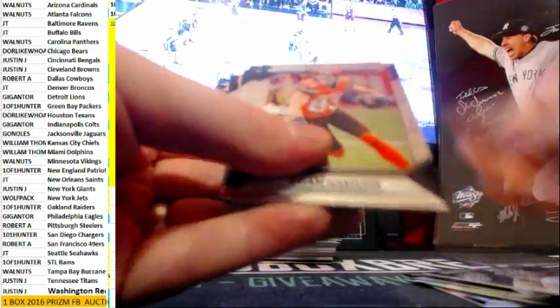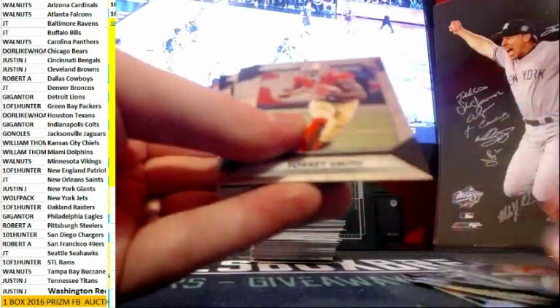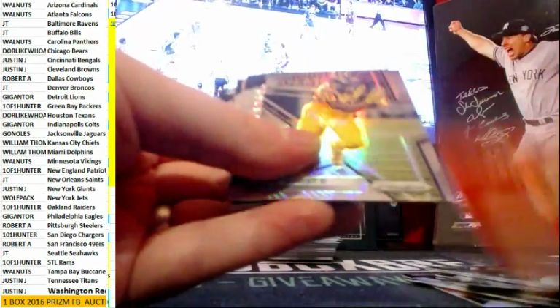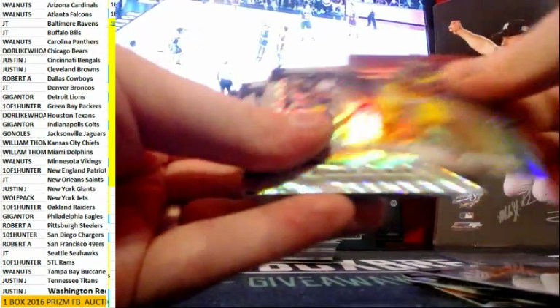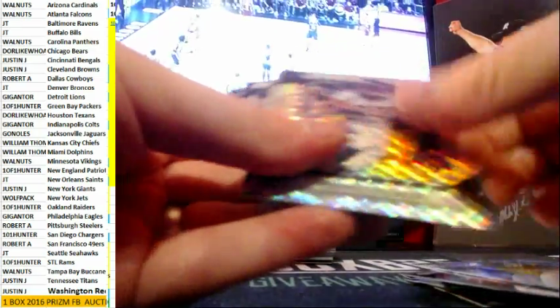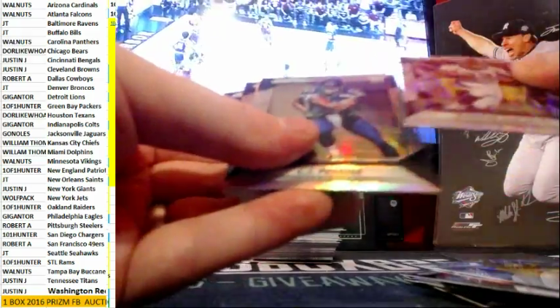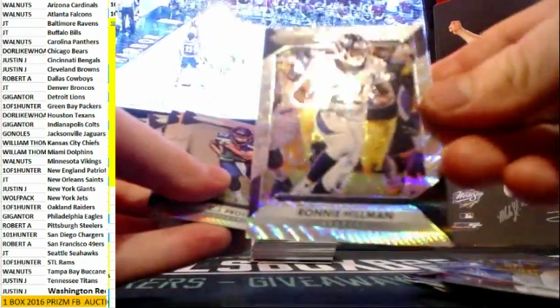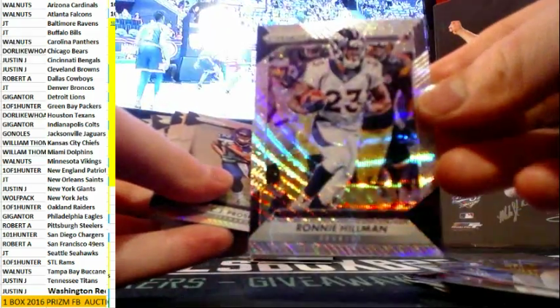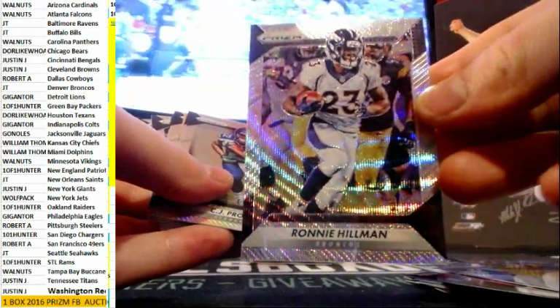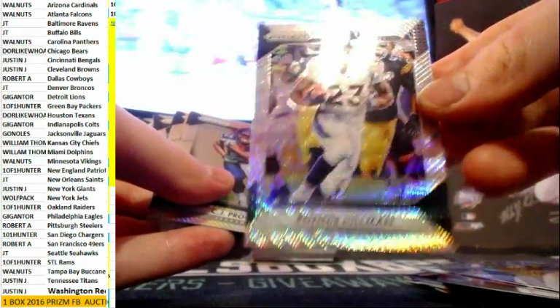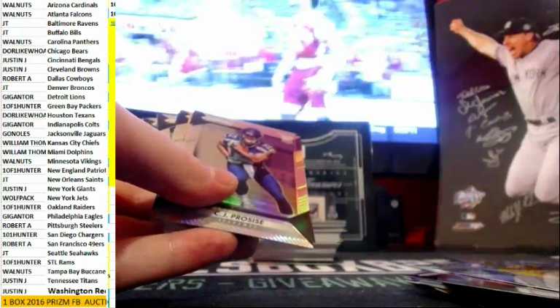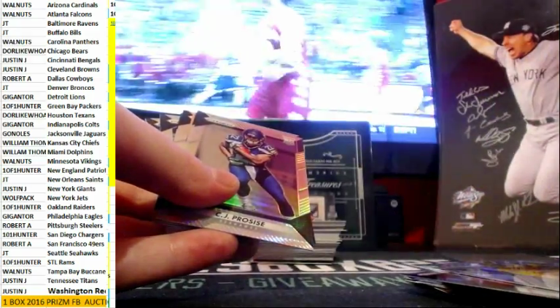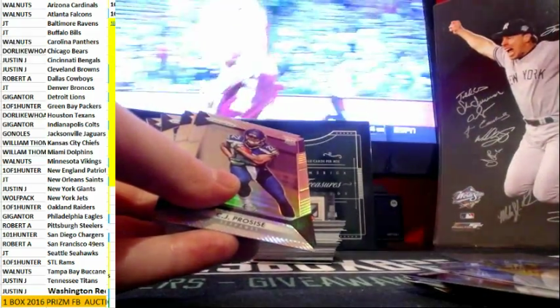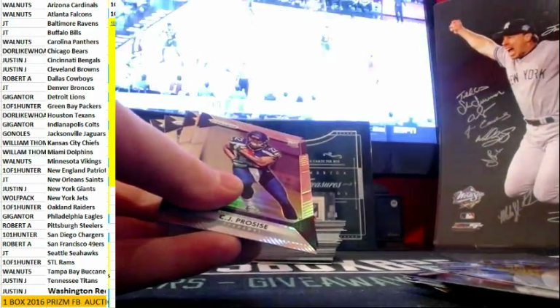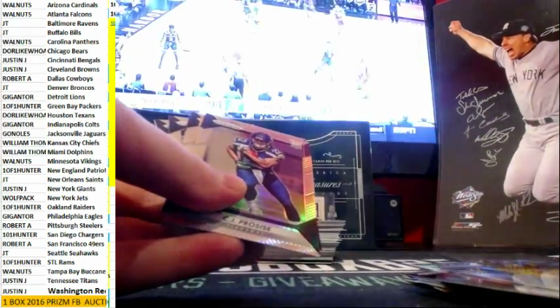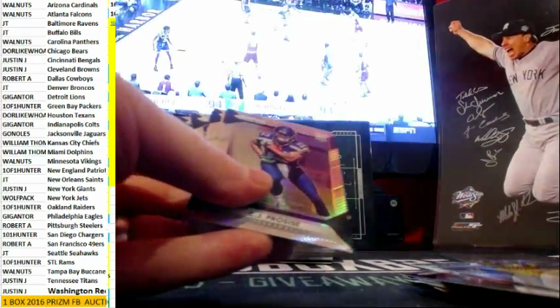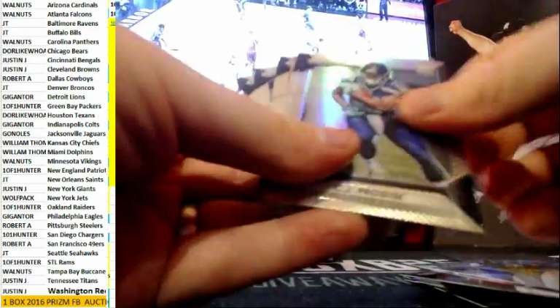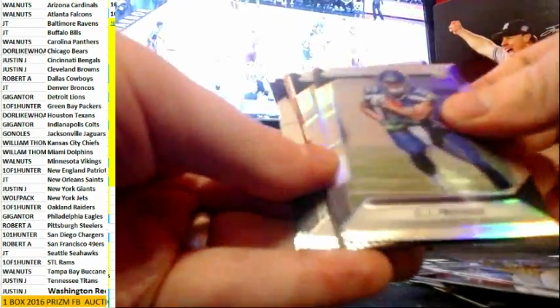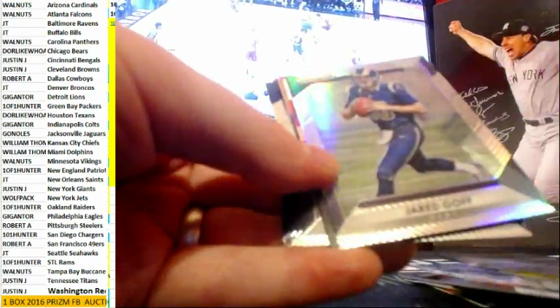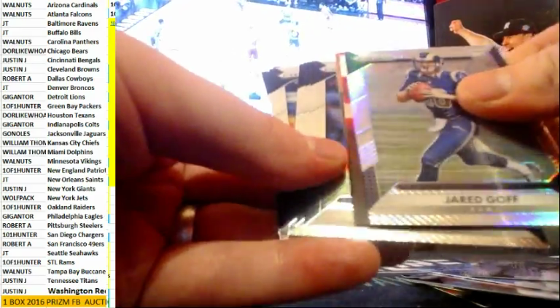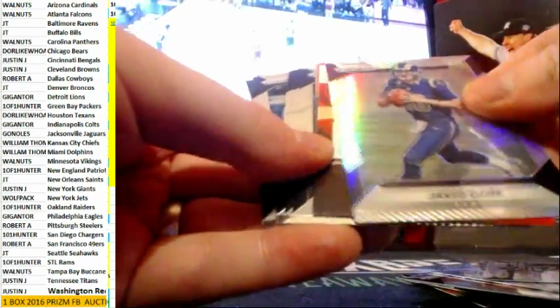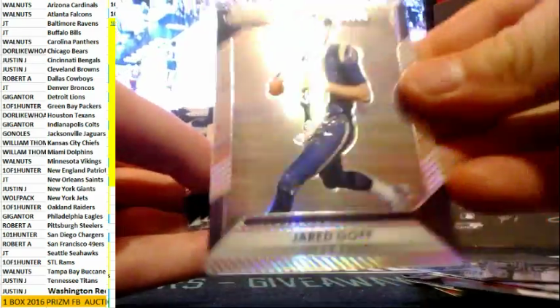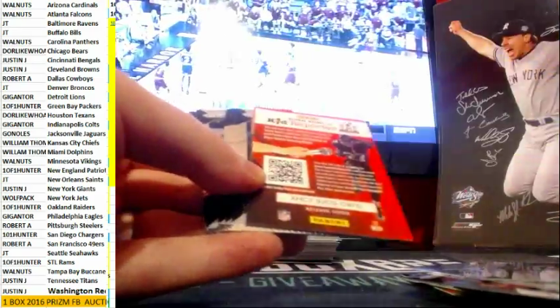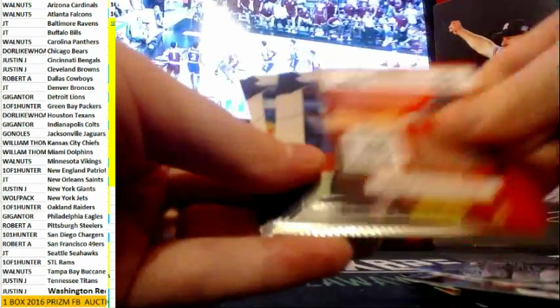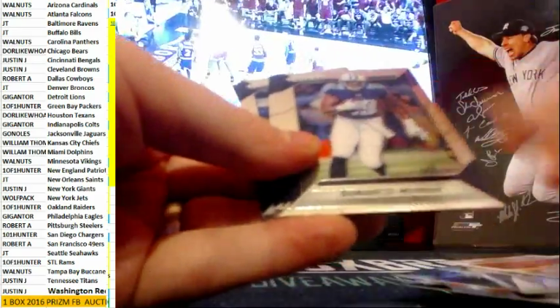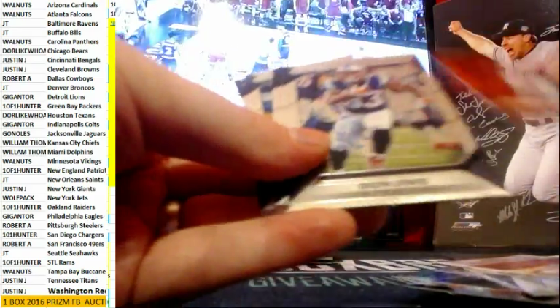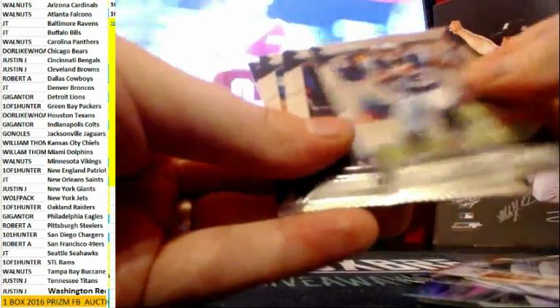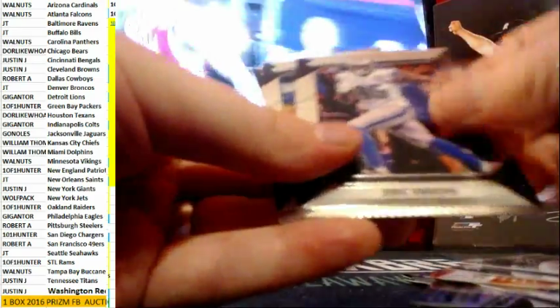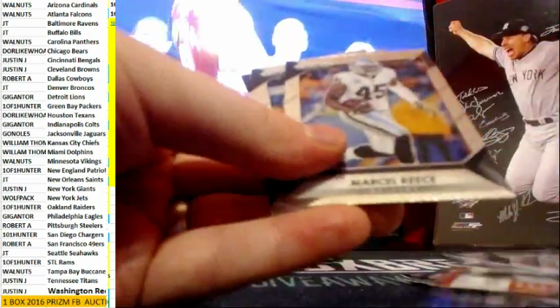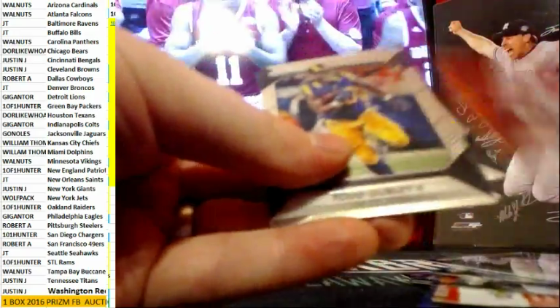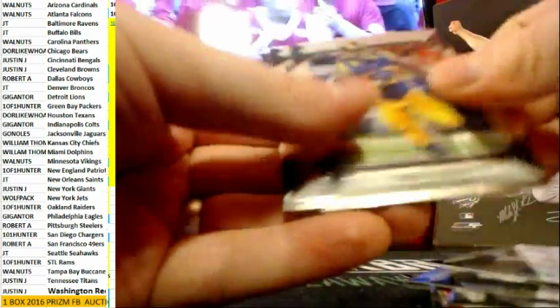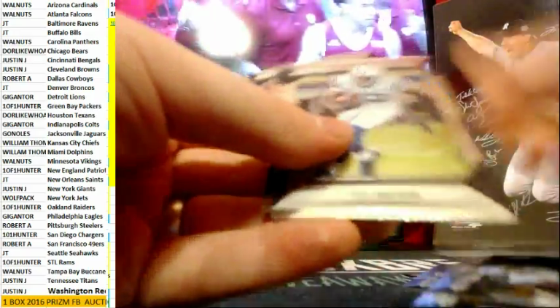TJ pro size 2.99. Next auto is hiding pretty good. Ronnie Hillman, 1.49 on those. Jared Goff prism rookie — all the rookies are prisms basically.